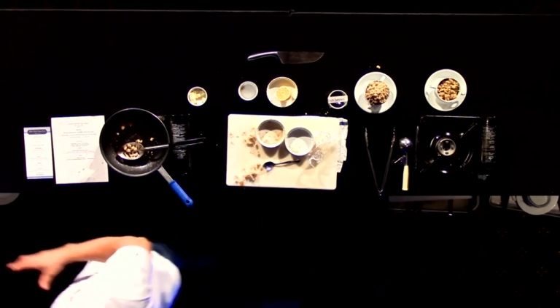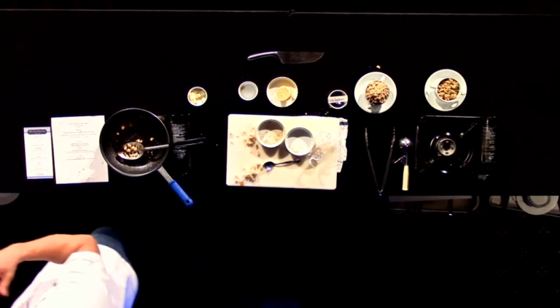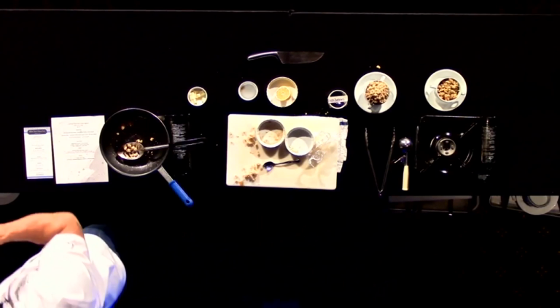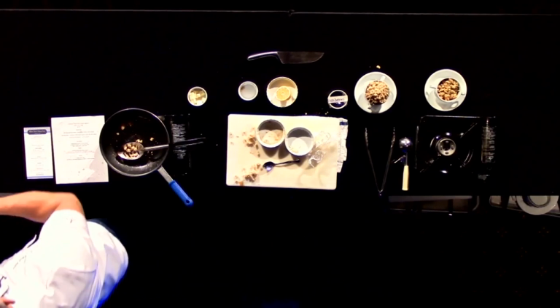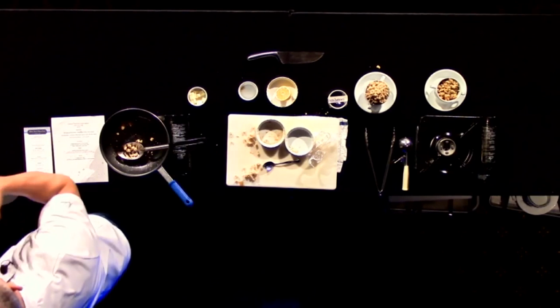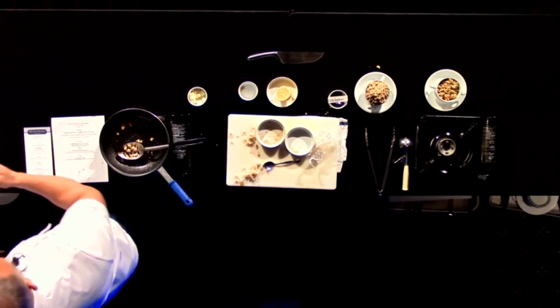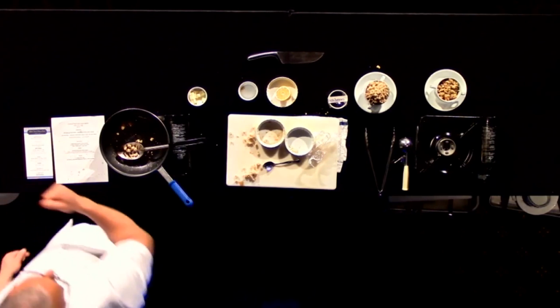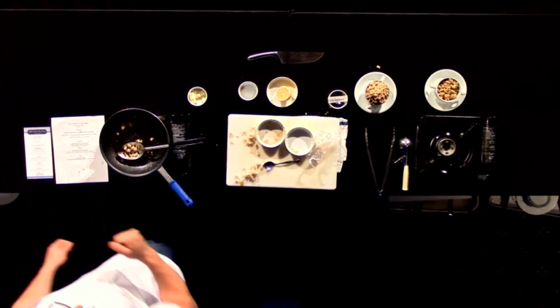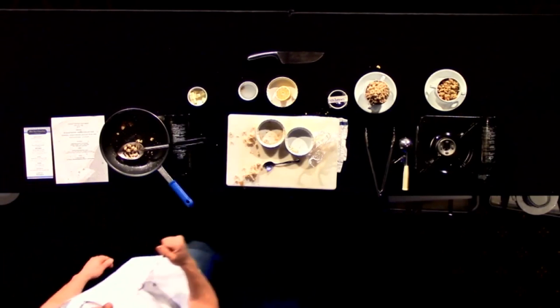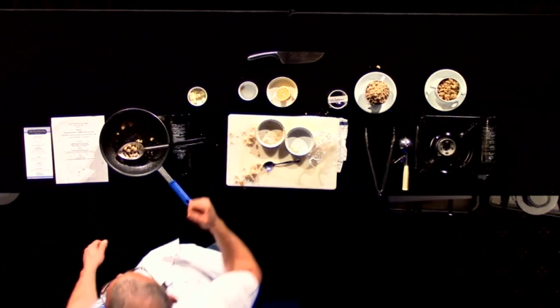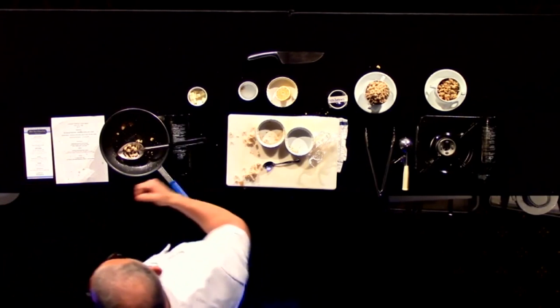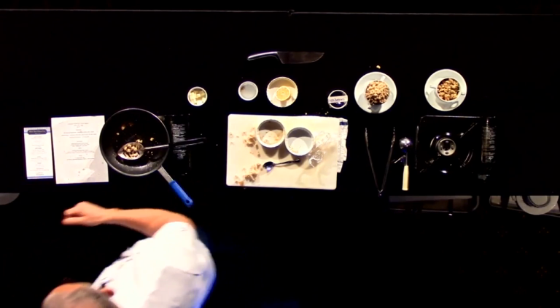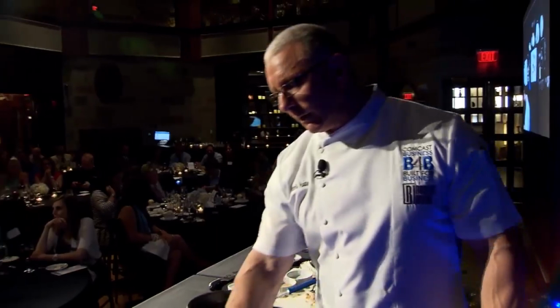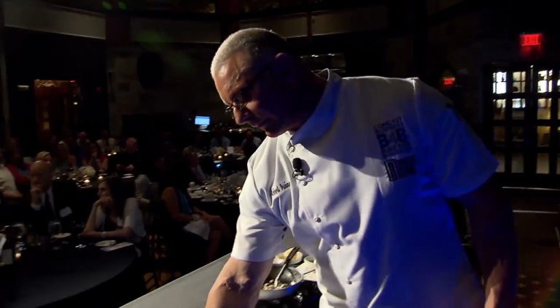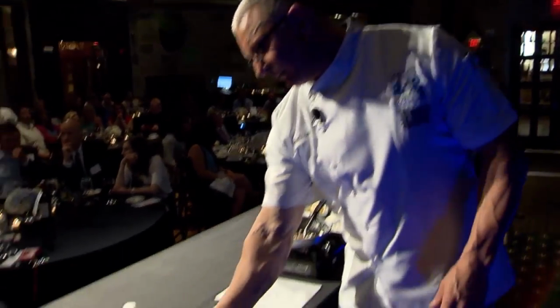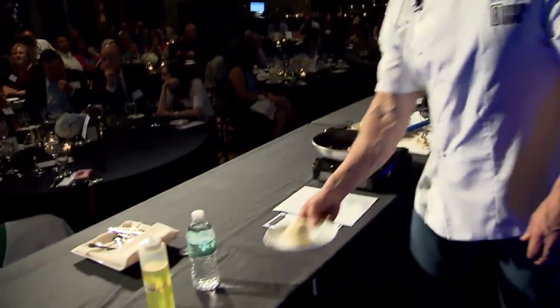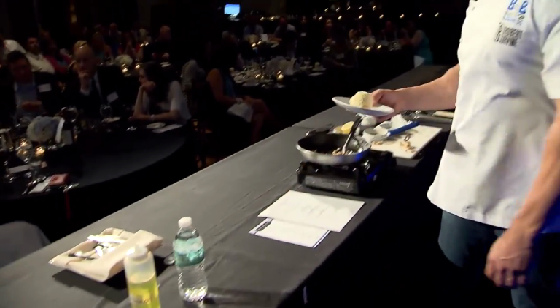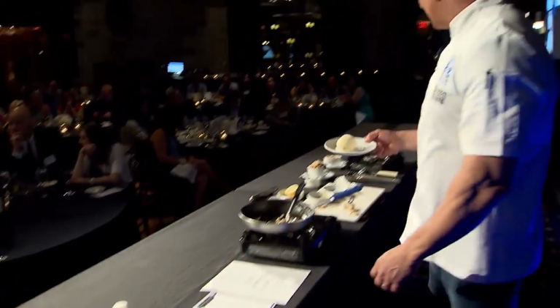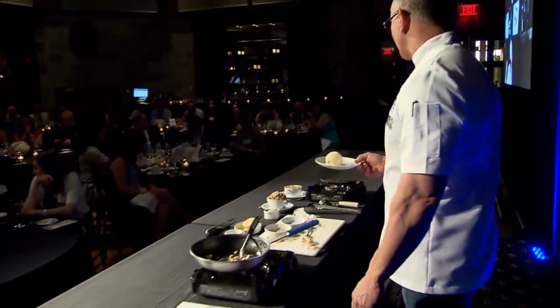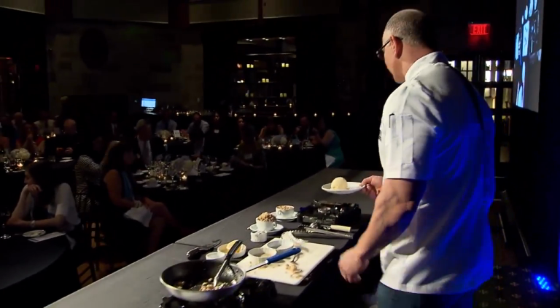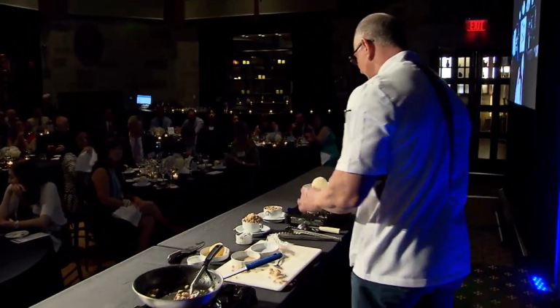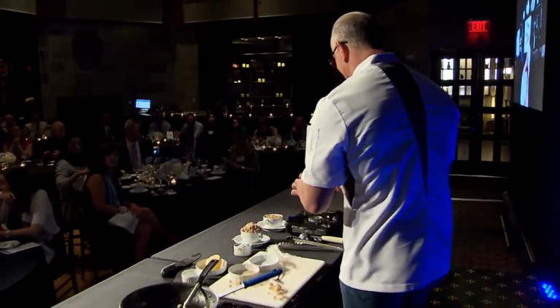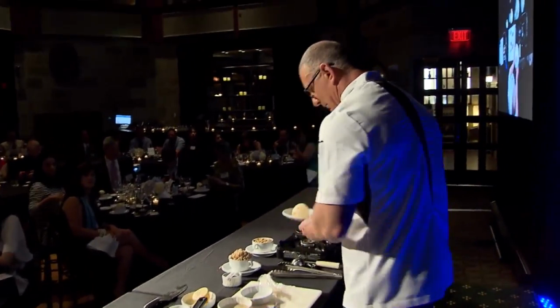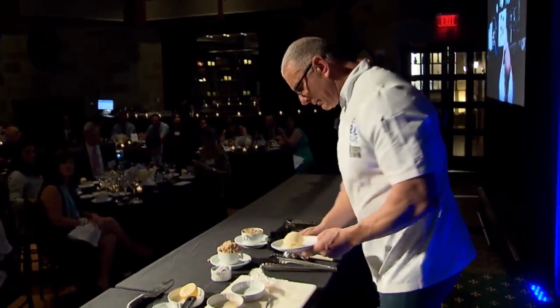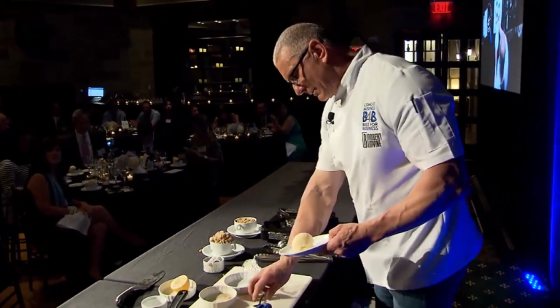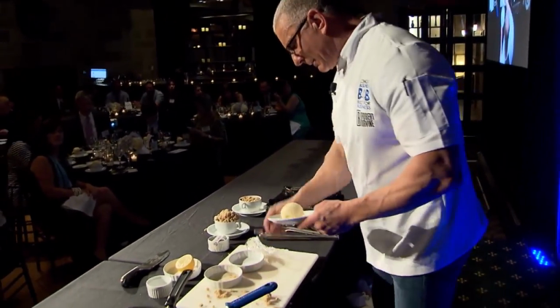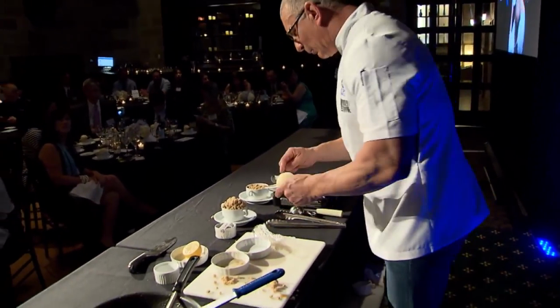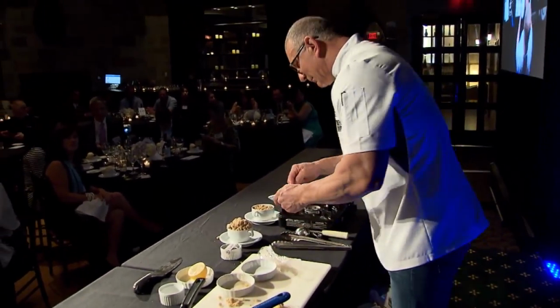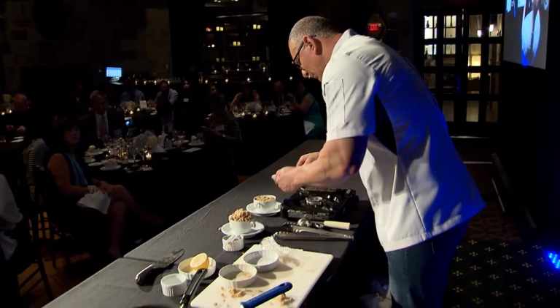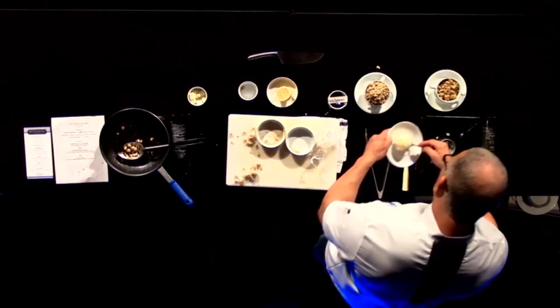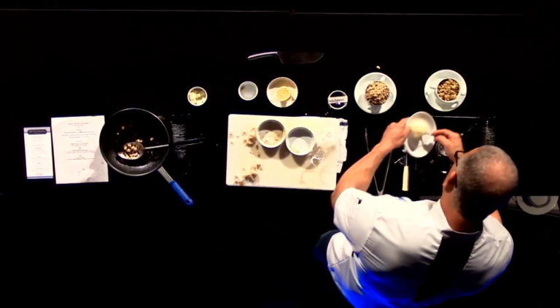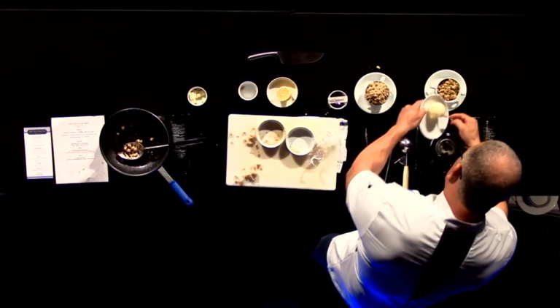So the butter melts, the caramelization happens, and then all of a sudden we're going to put some vanilla ice cream on top of it, because it always goes good with vanilla and apple.